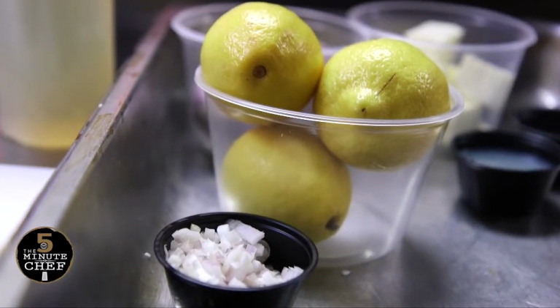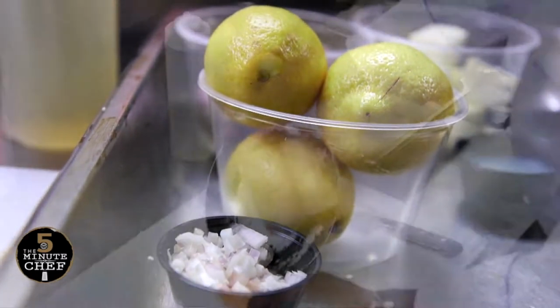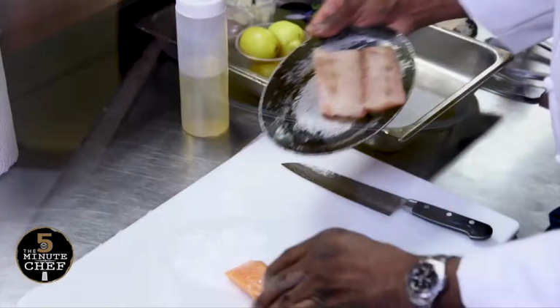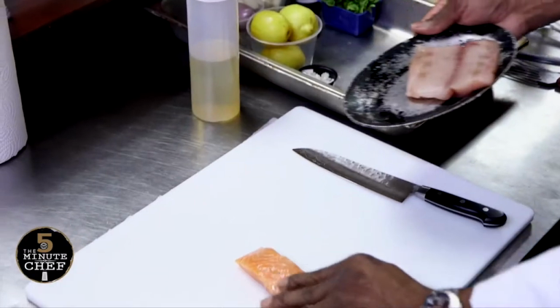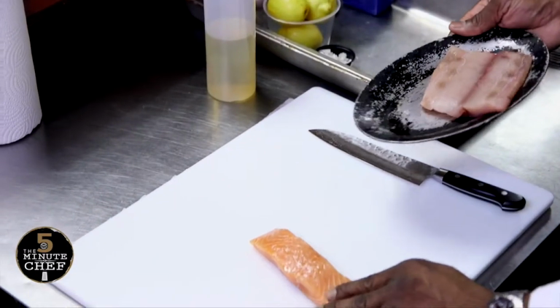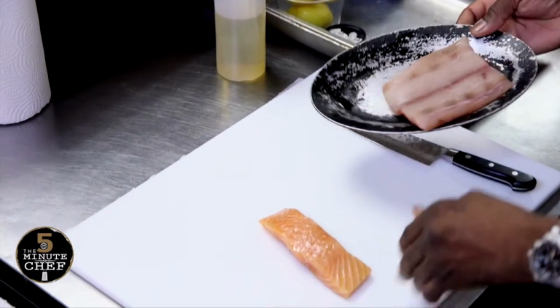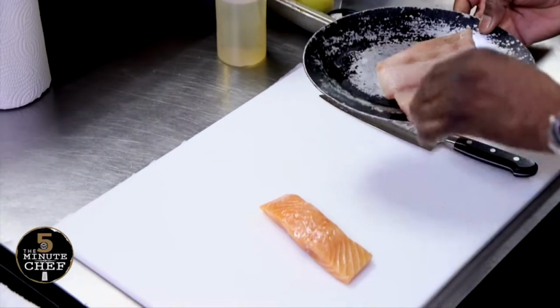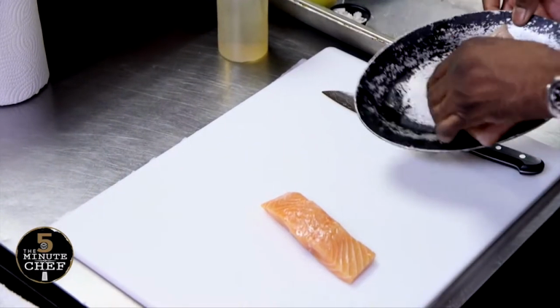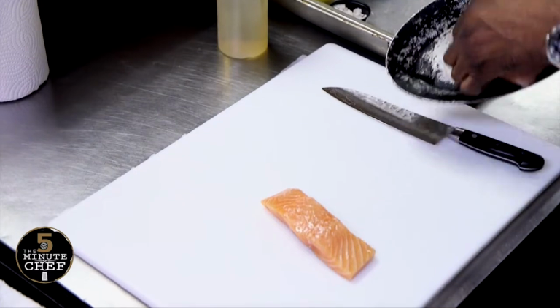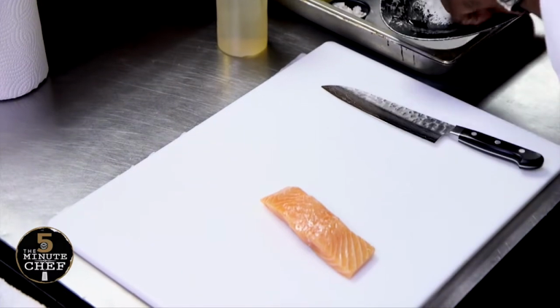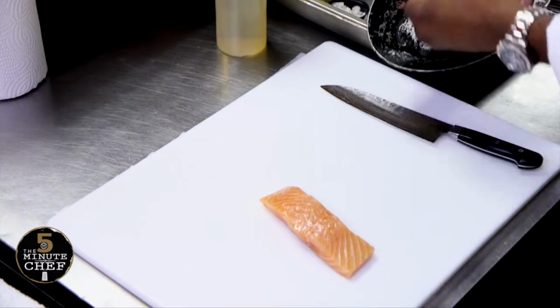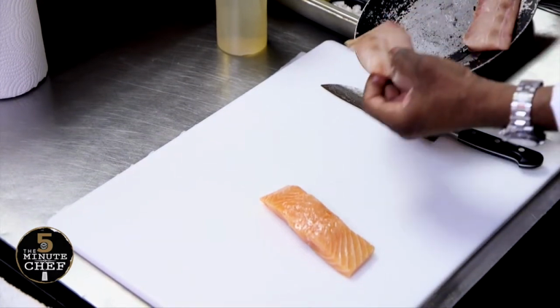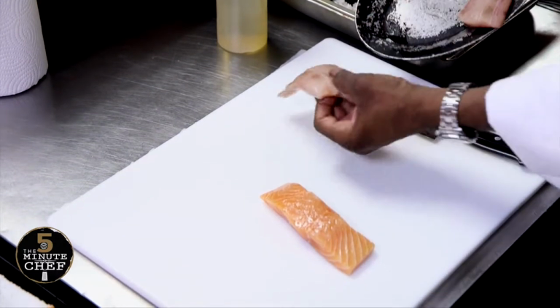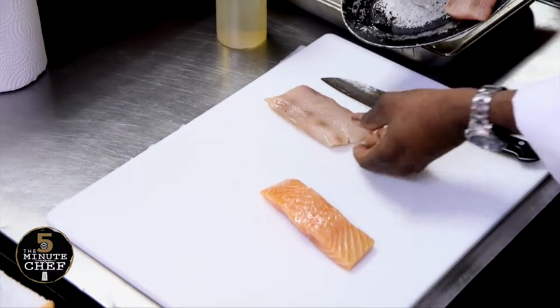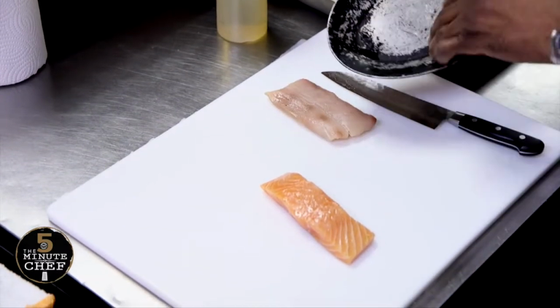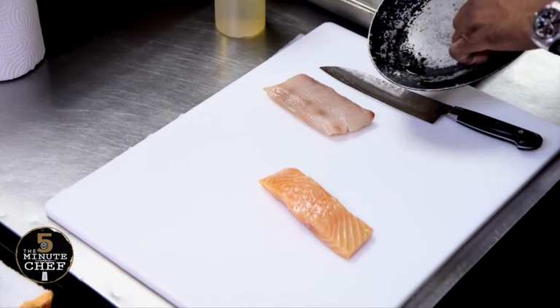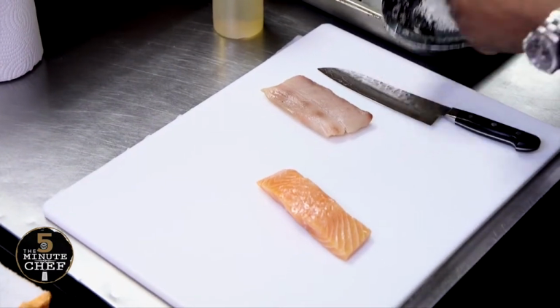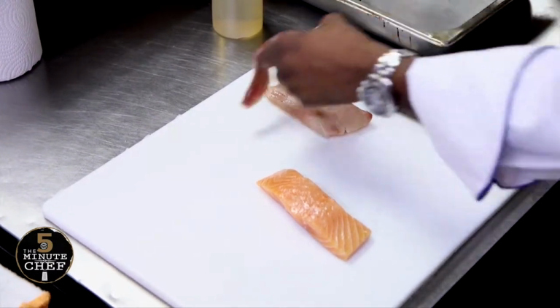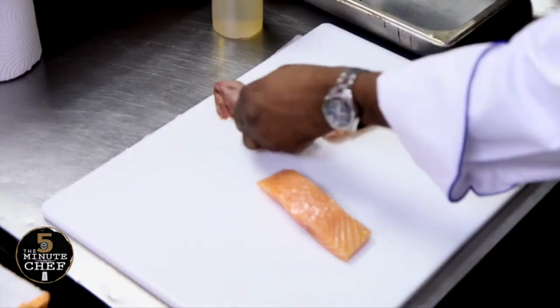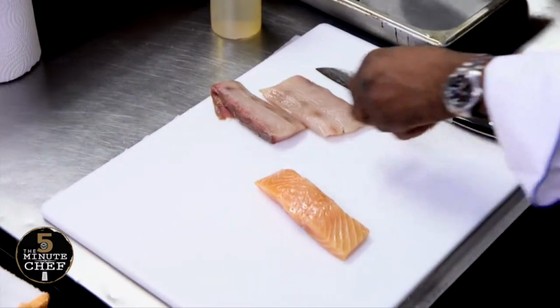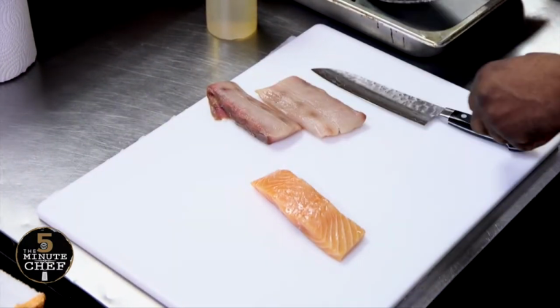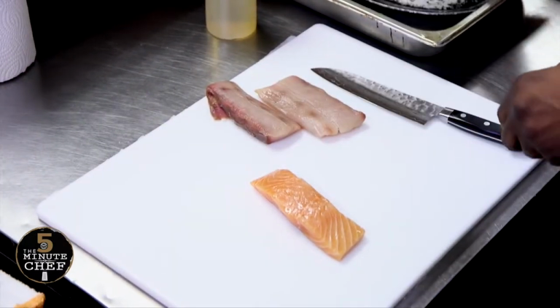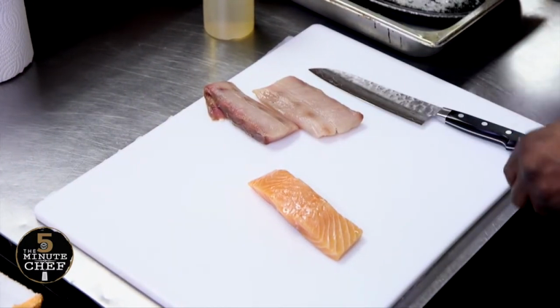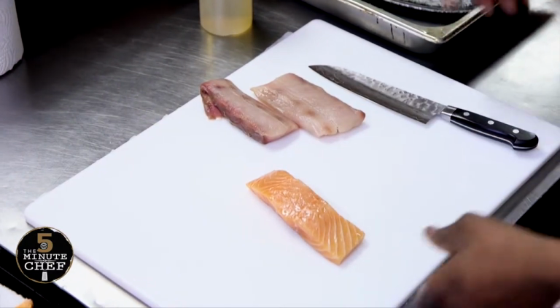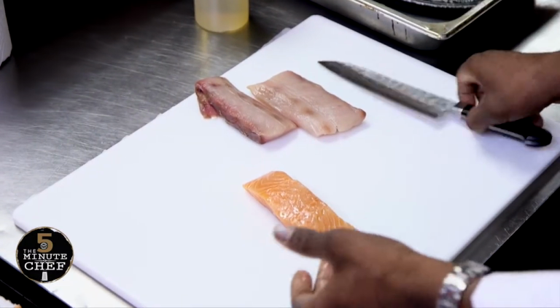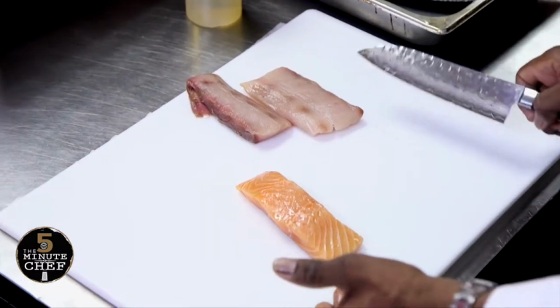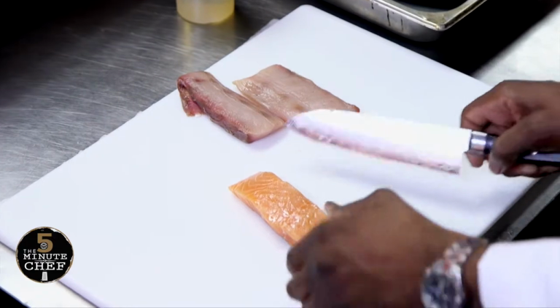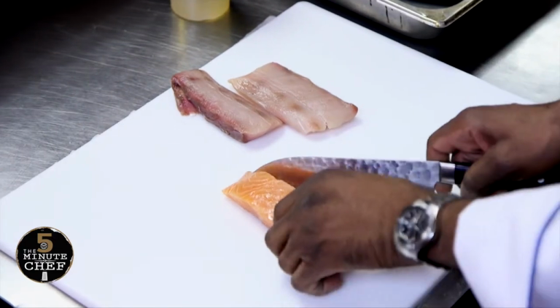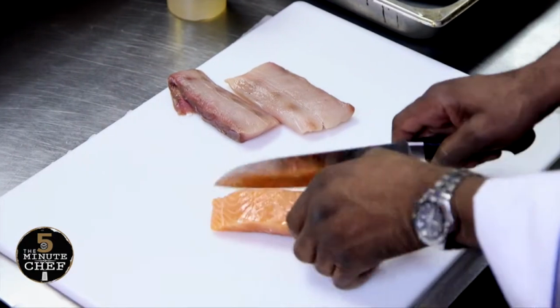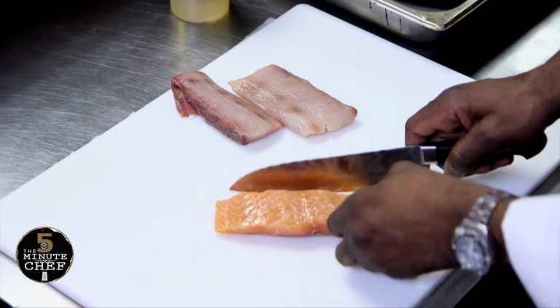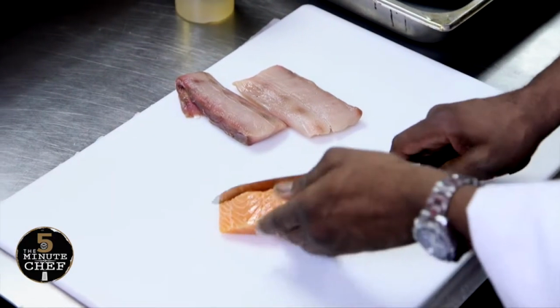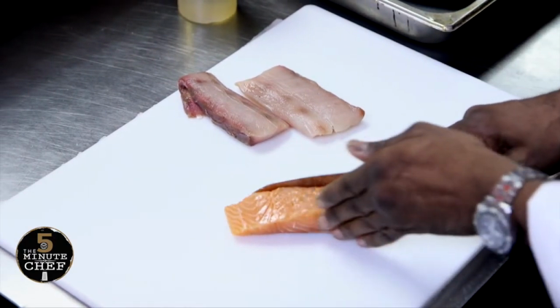So we have a salmon fillet here, and this is fresh local mahi-mahi, and we're going to cut these into strips and form a braid.